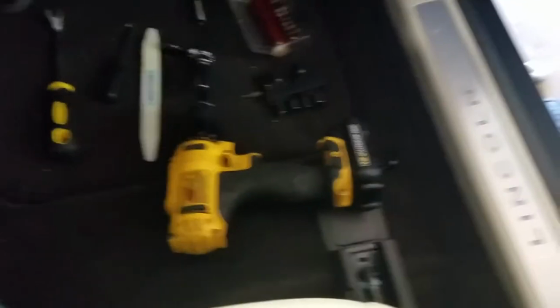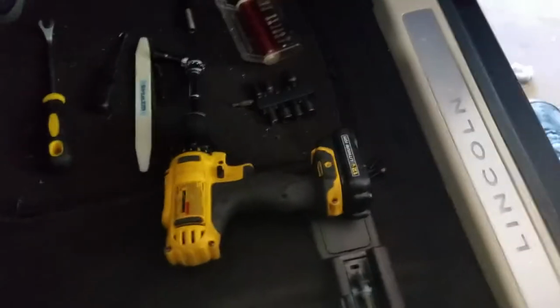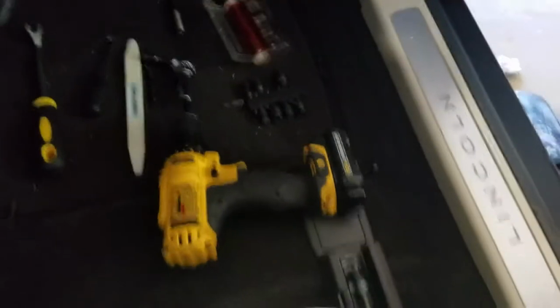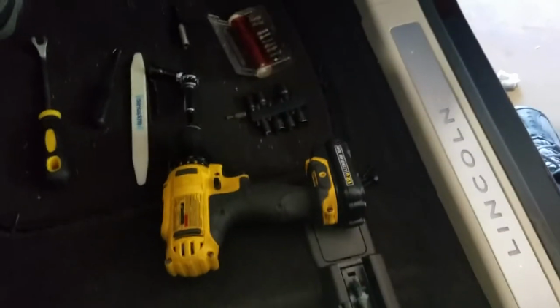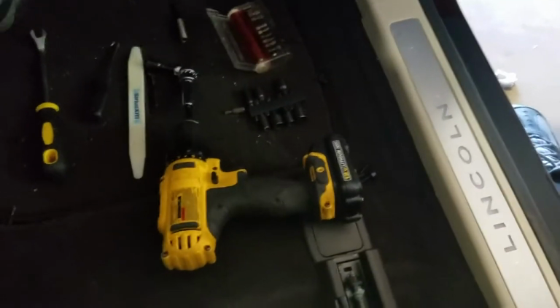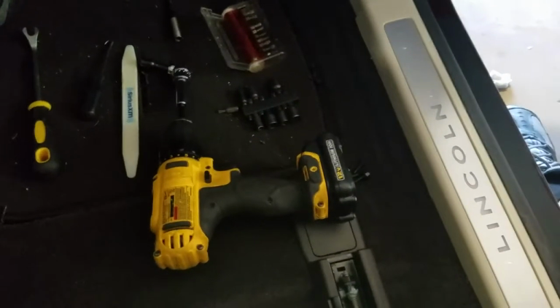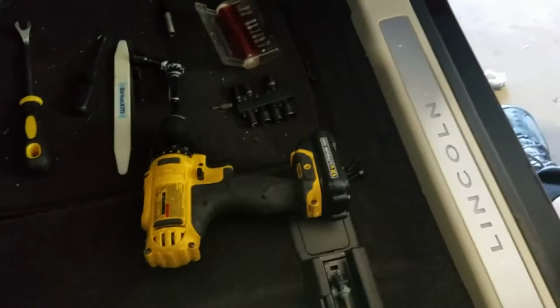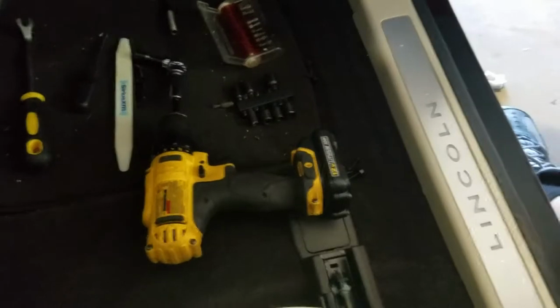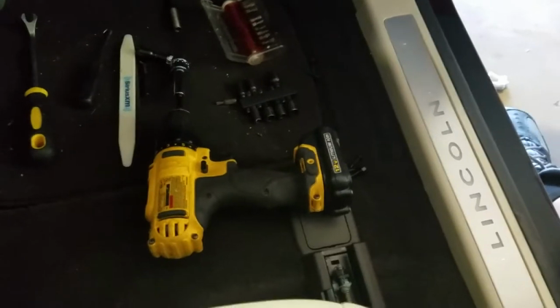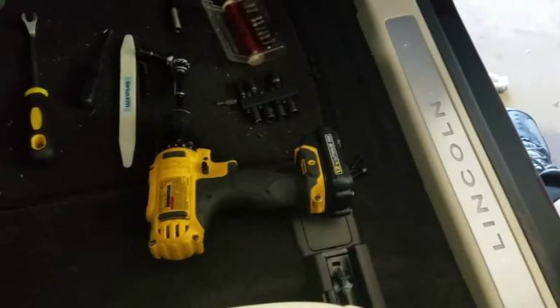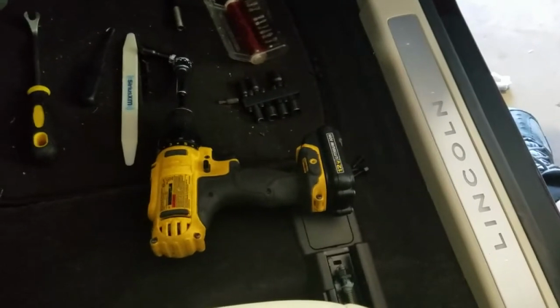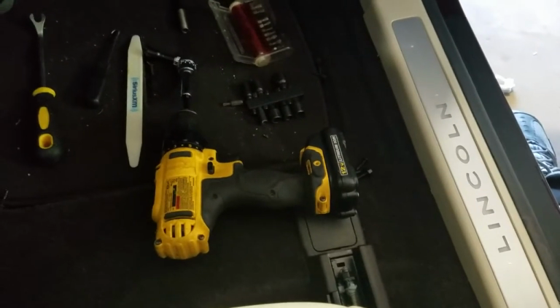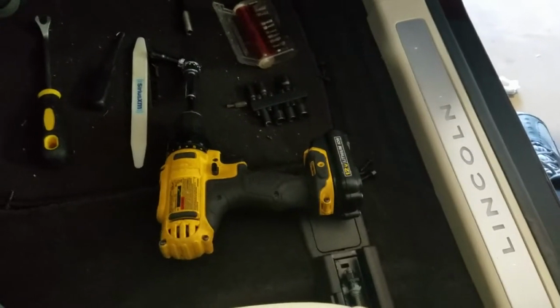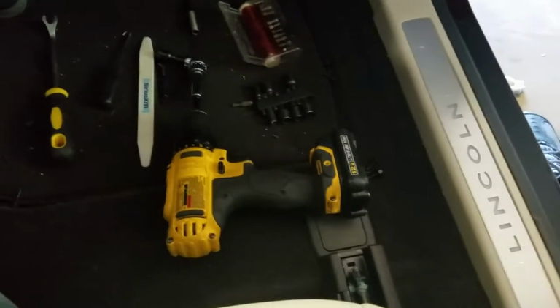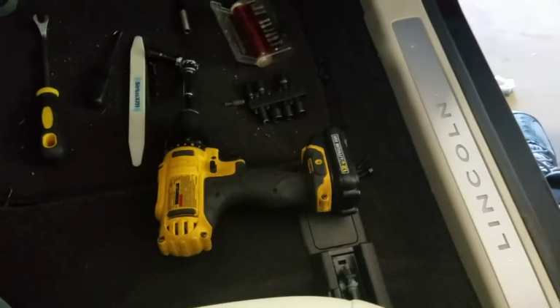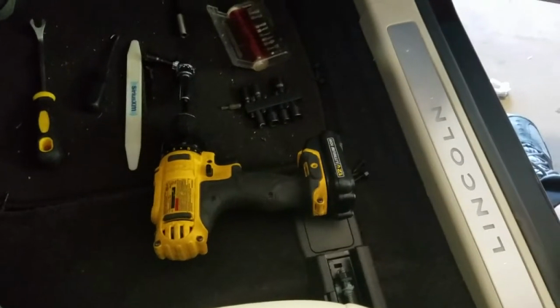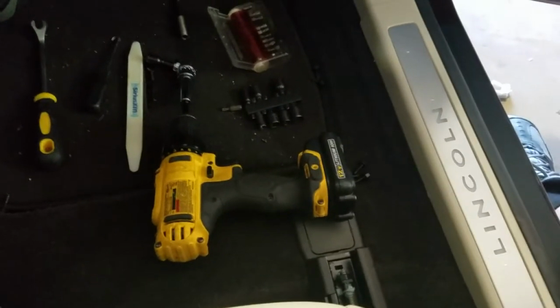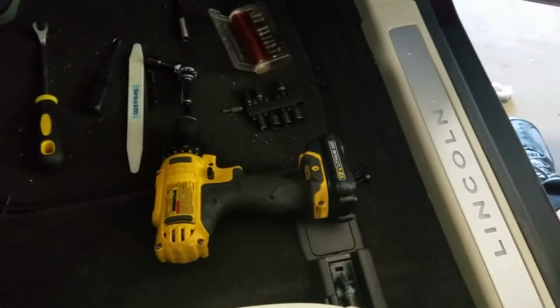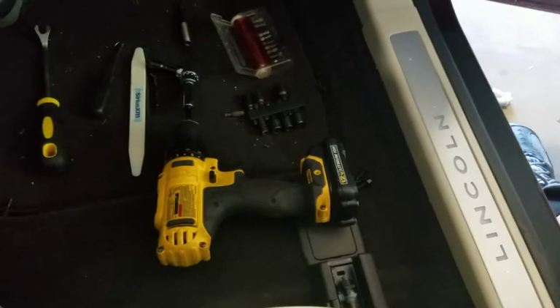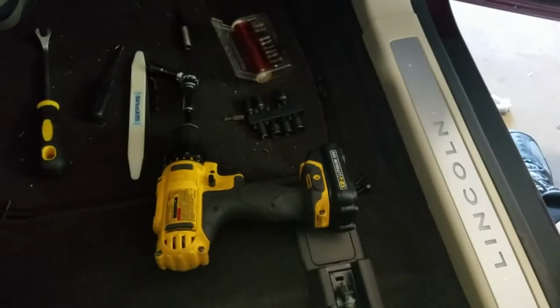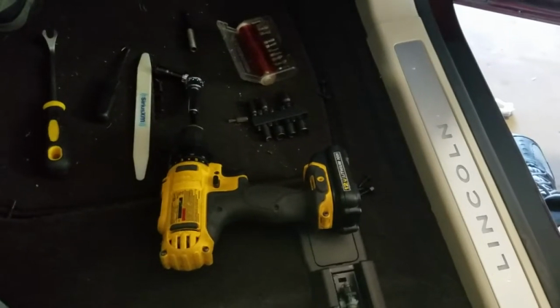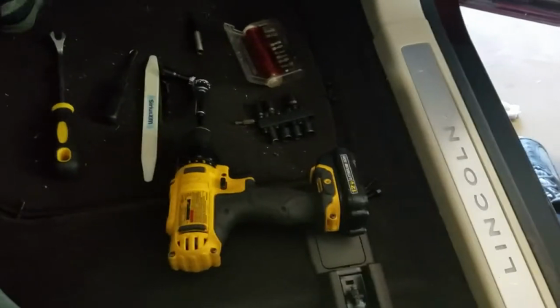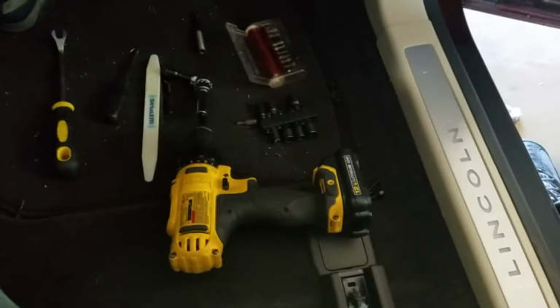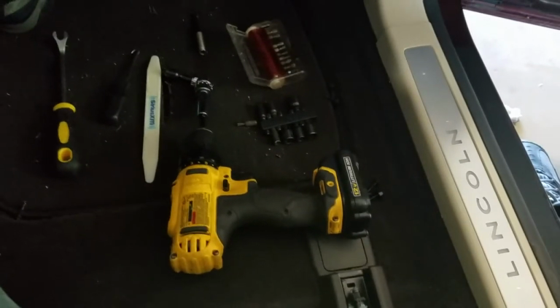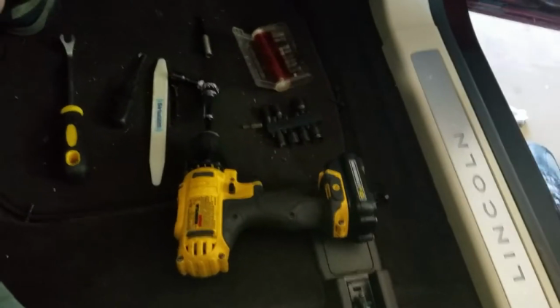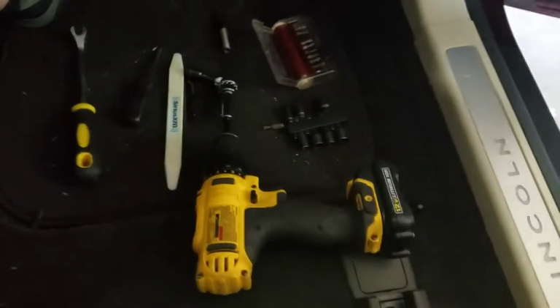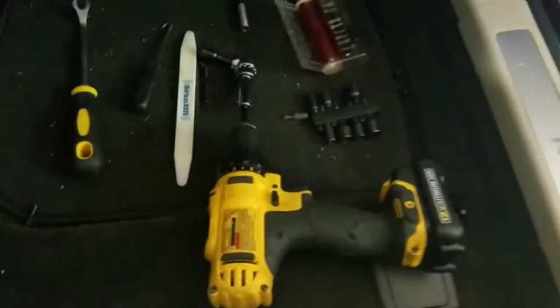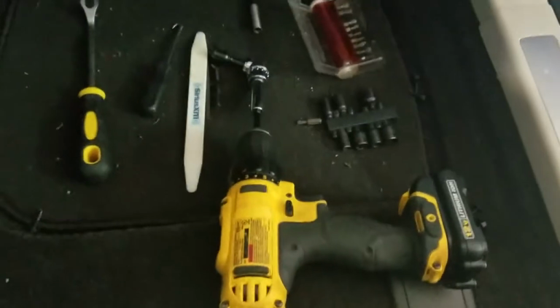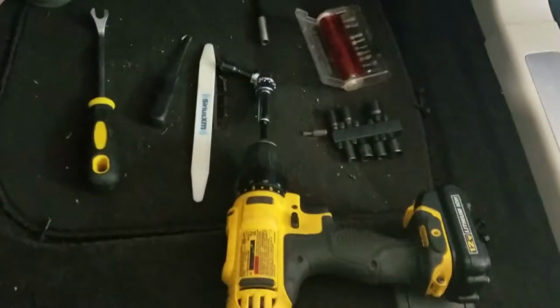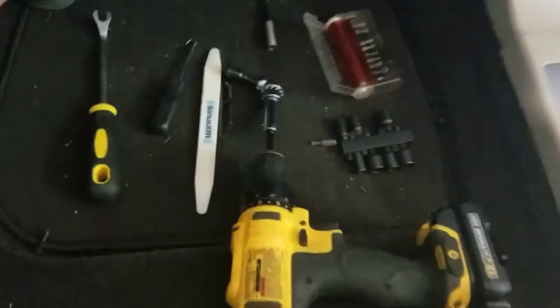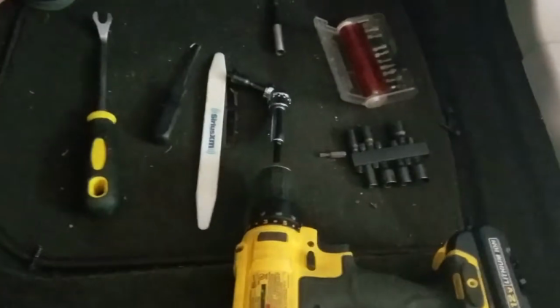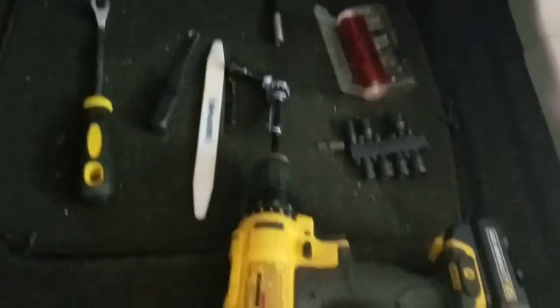Quick rundown on radio dash removal for 2017-18 Lincoln Vehicles MKZ. This is an approximation of the tools that you're going to need.